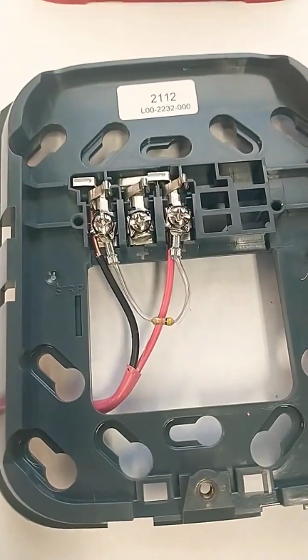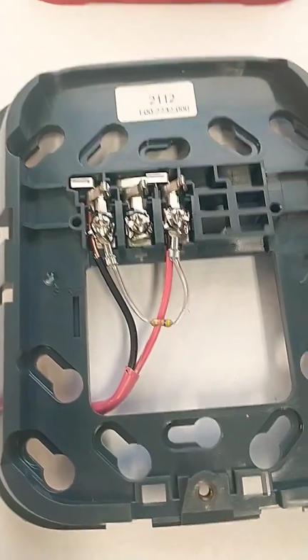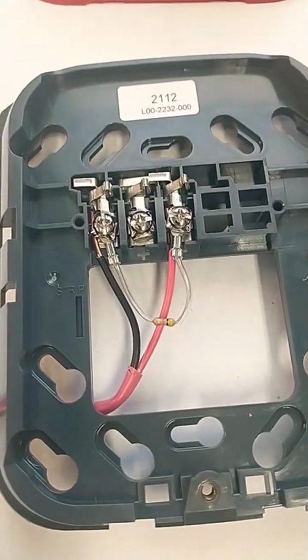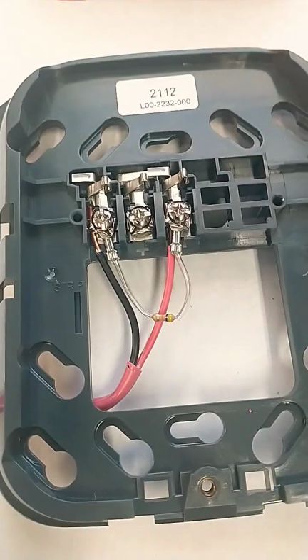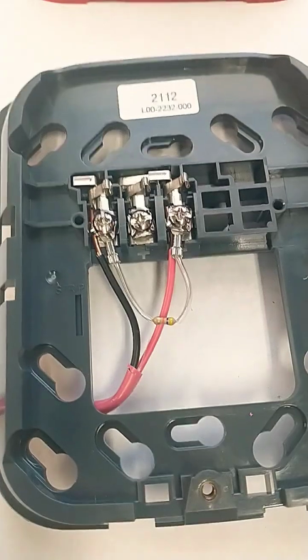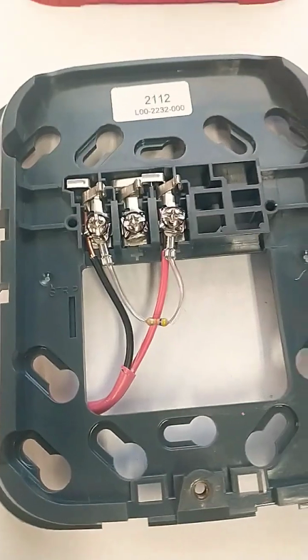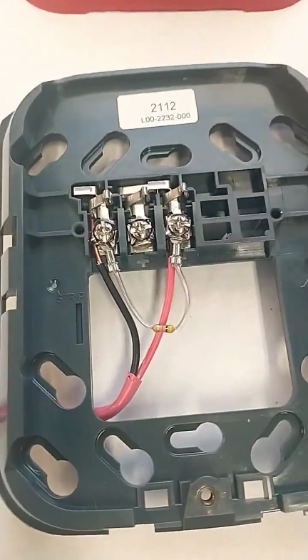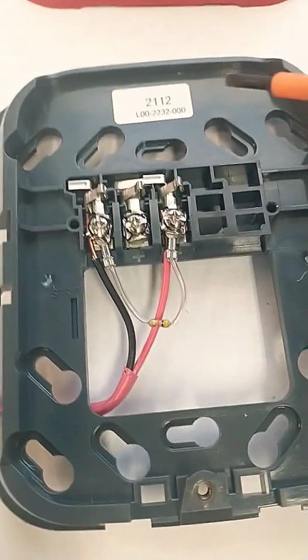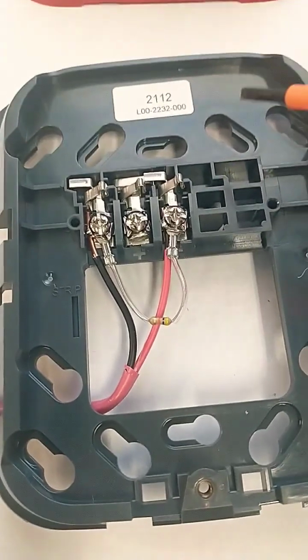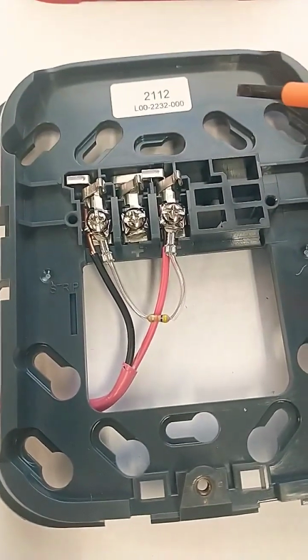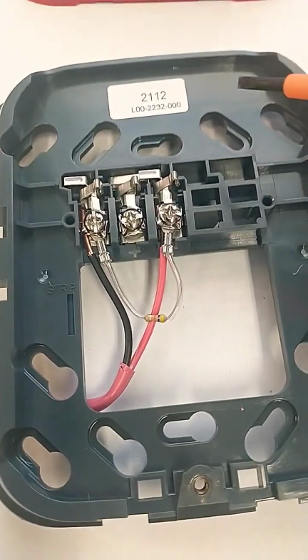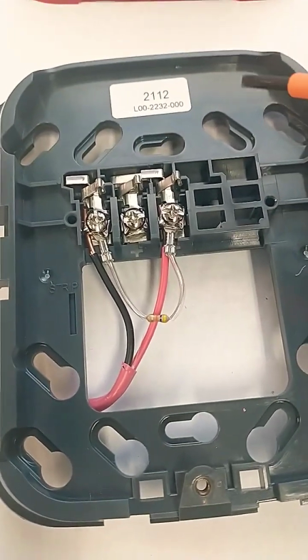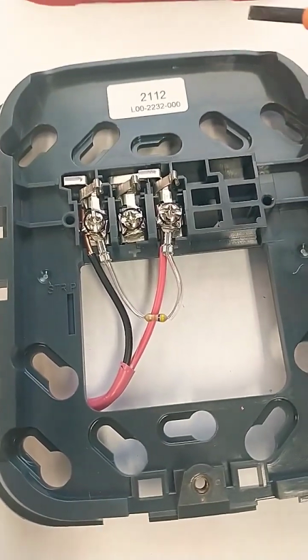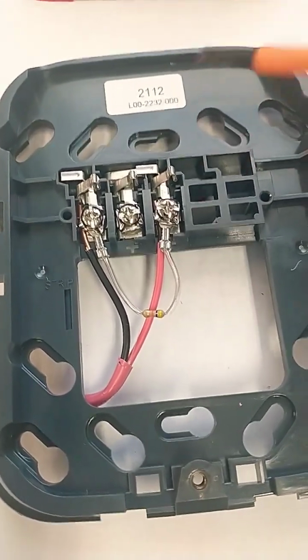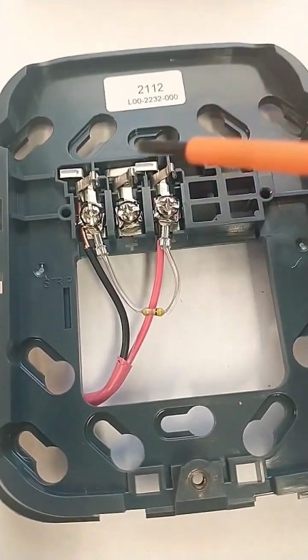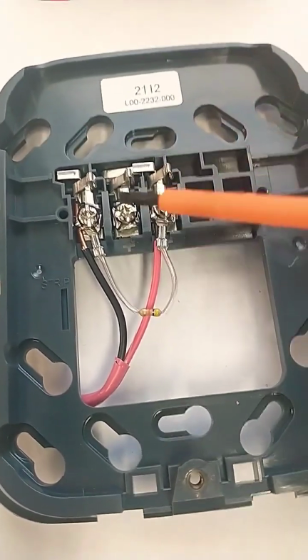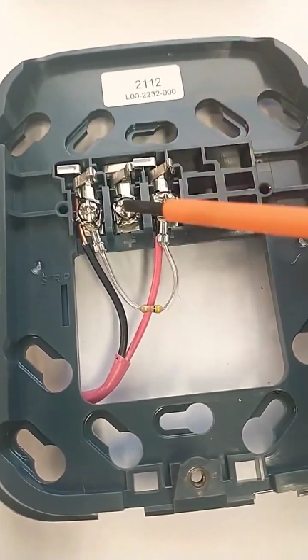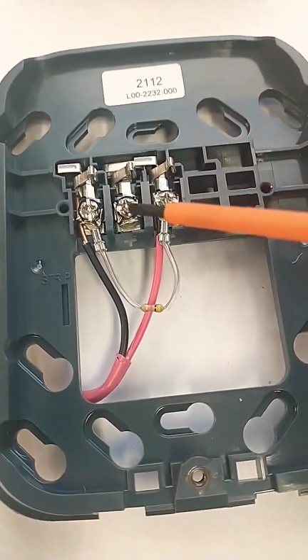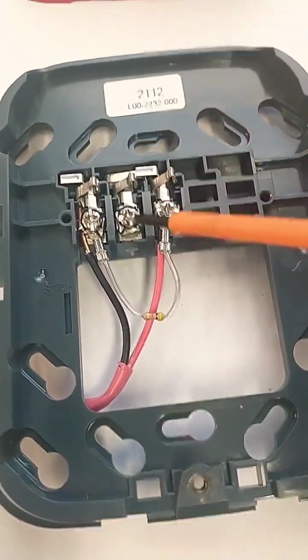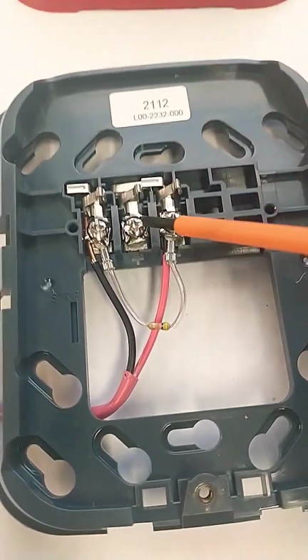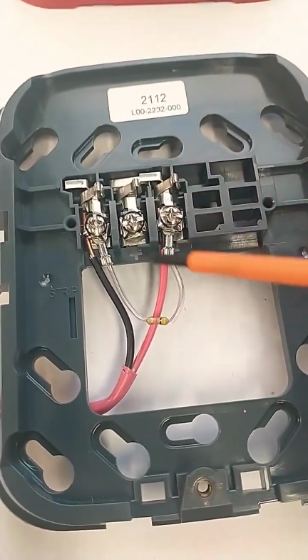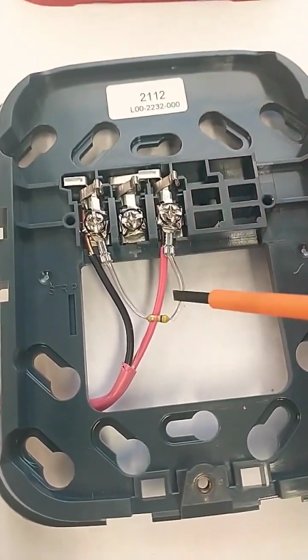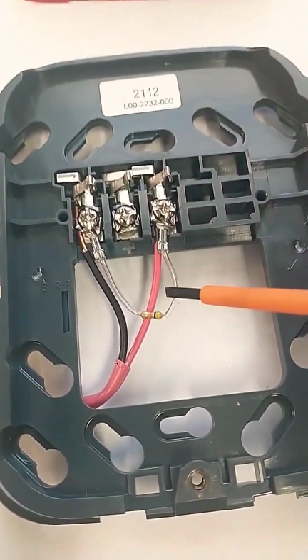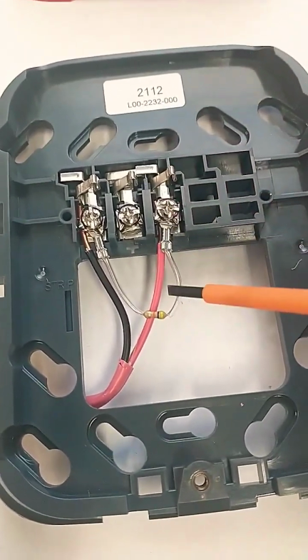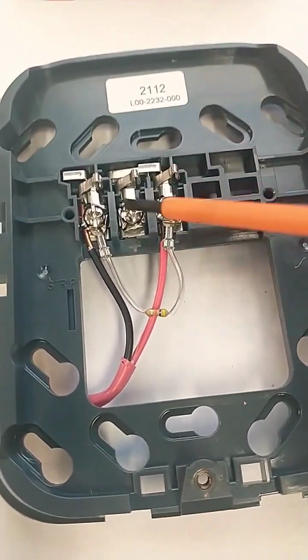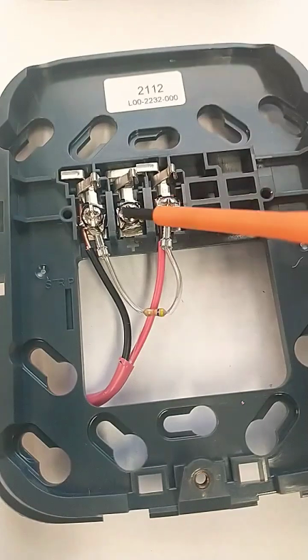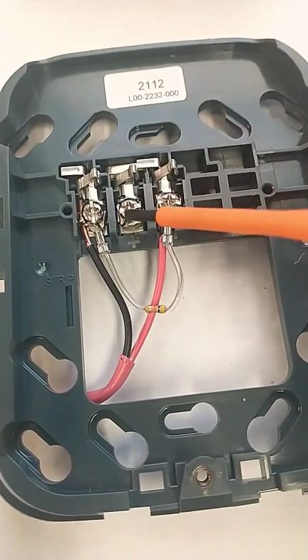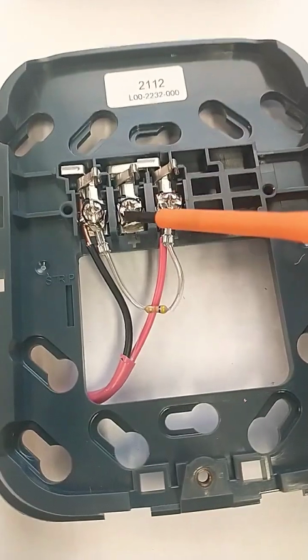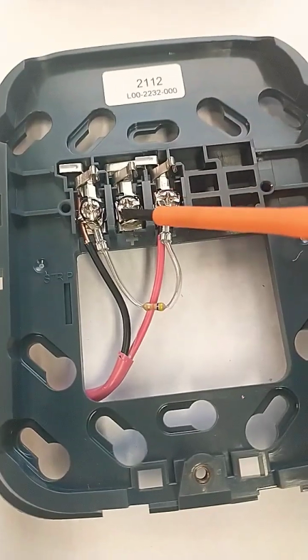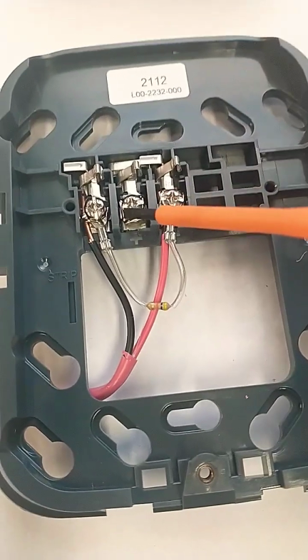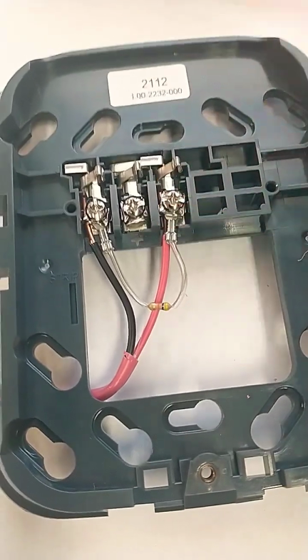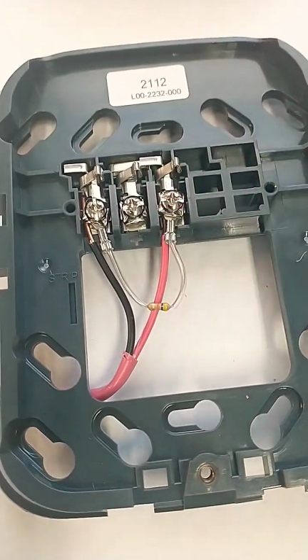This is wired incorrectly. If the device is removed, the system will not go into trouble. That other resistor lead should be on this screw.